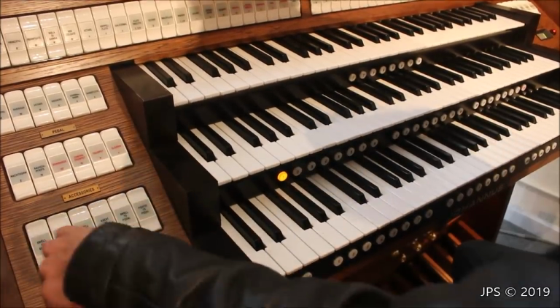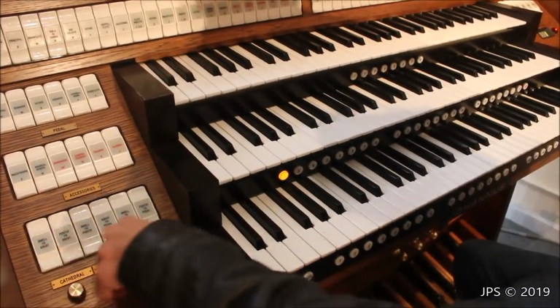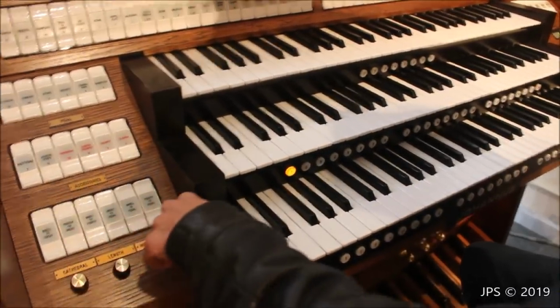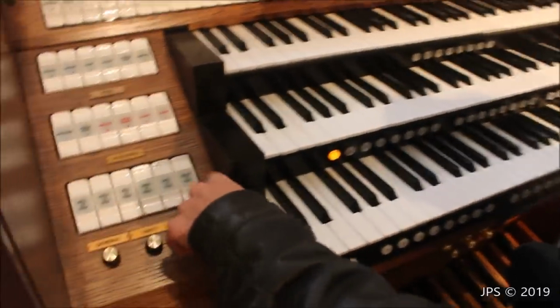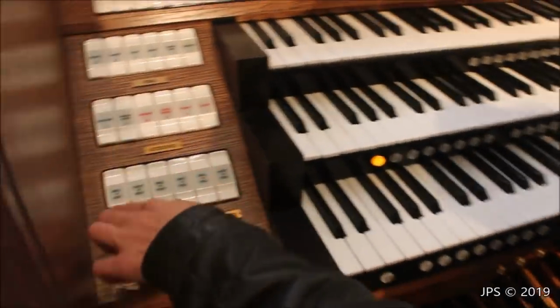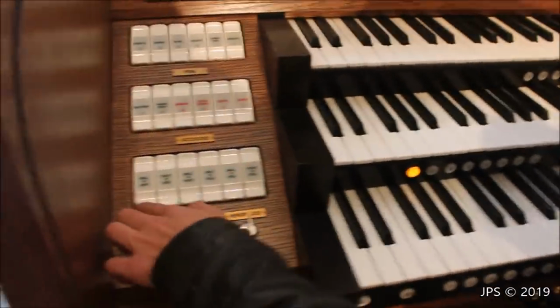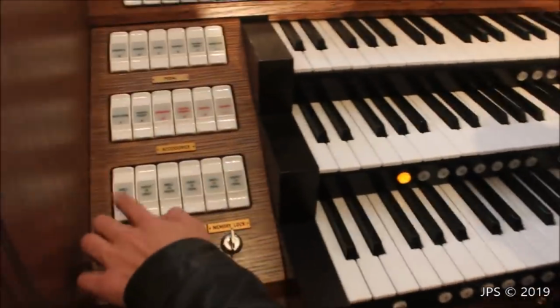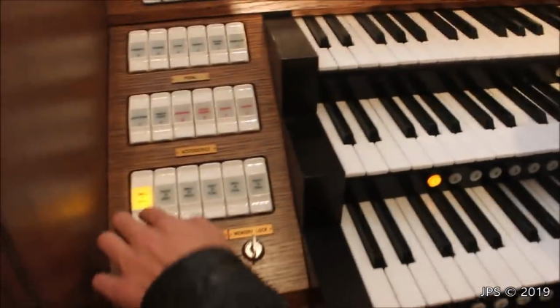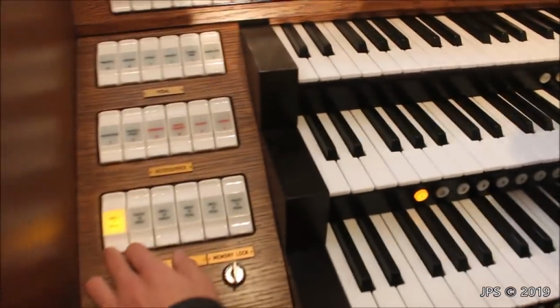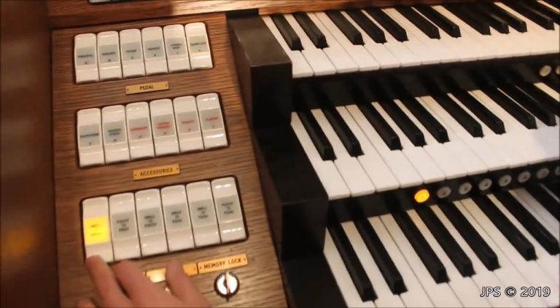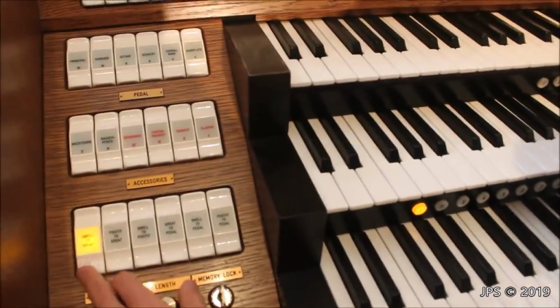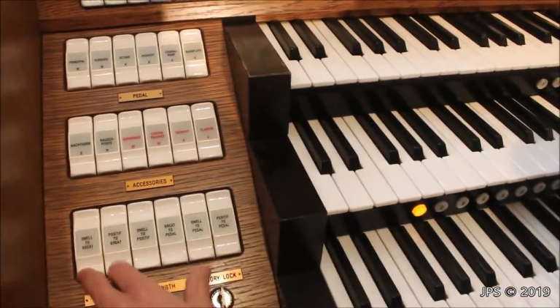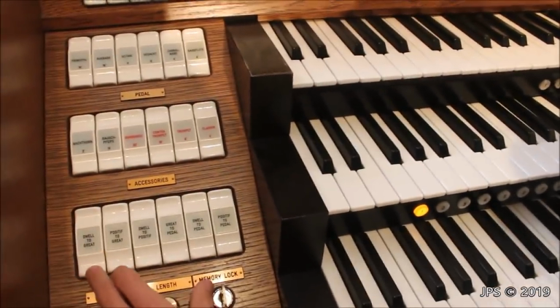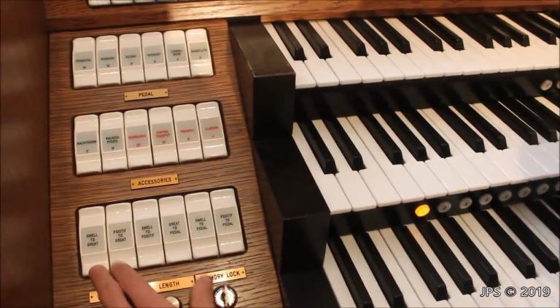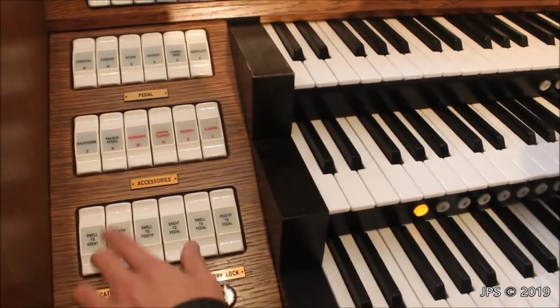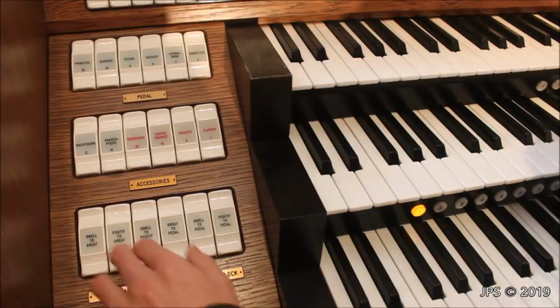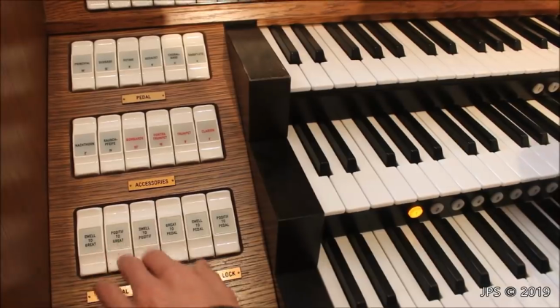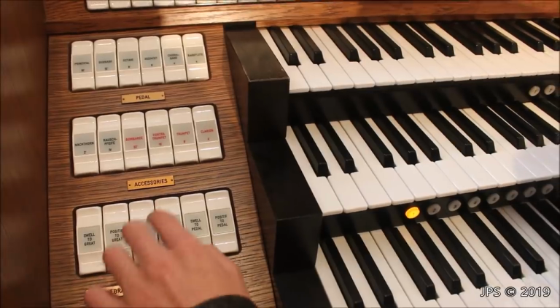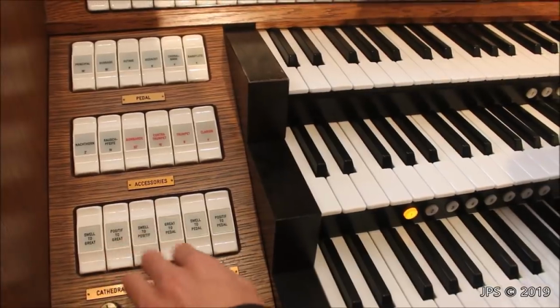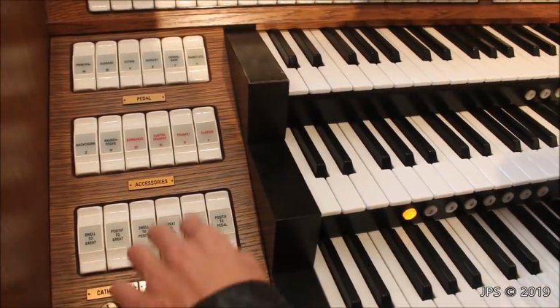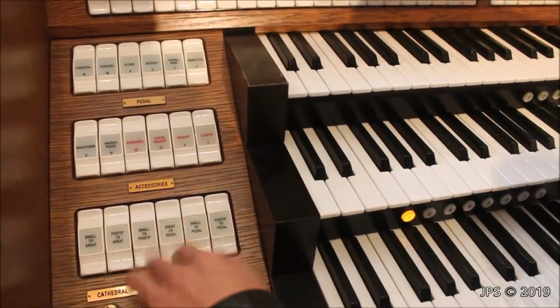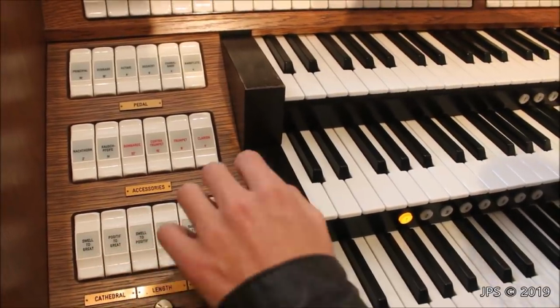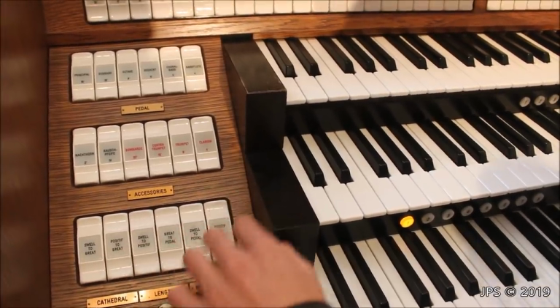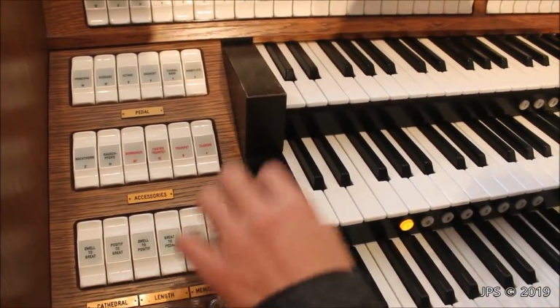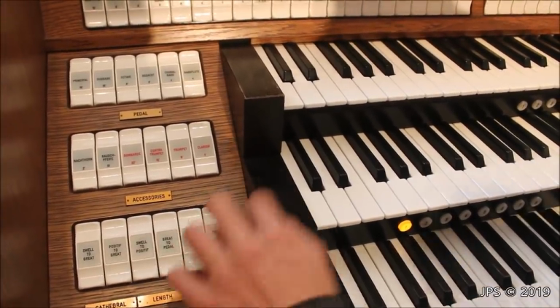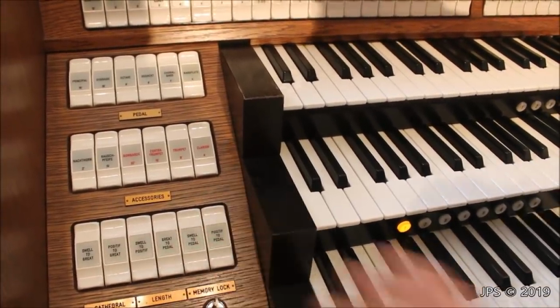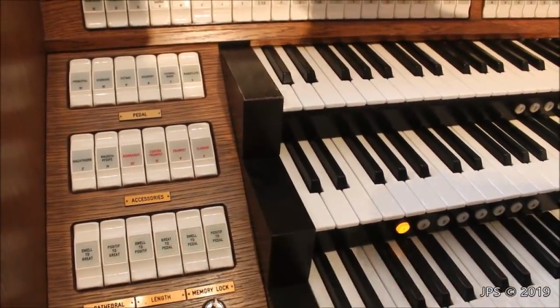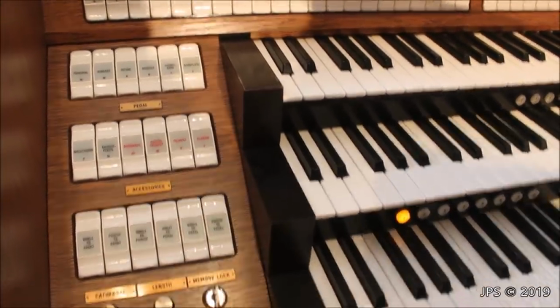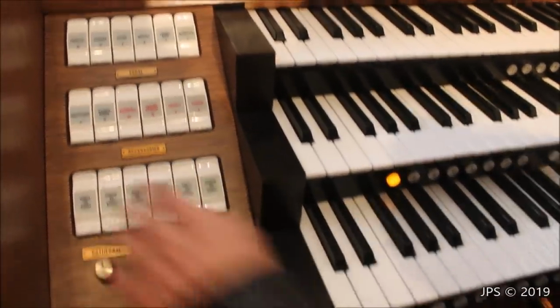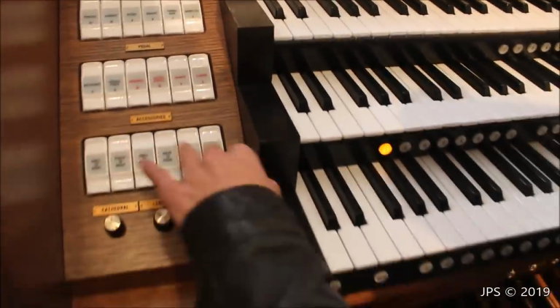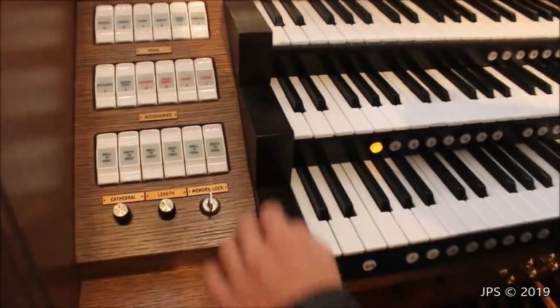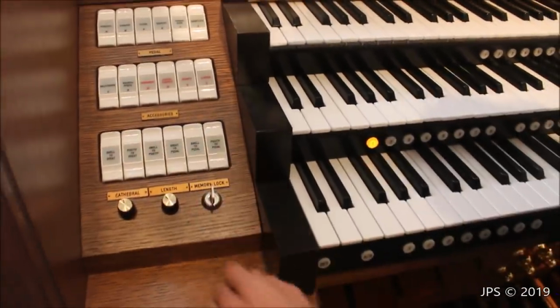We also have some accessories here that will take sounds from one manual and put them on another: swell to great, positive to great, swell to positive, great to pedal, swell to pedal, positive to pedal. So we have a bunch of accessories.